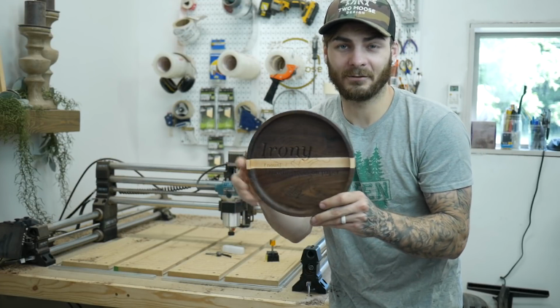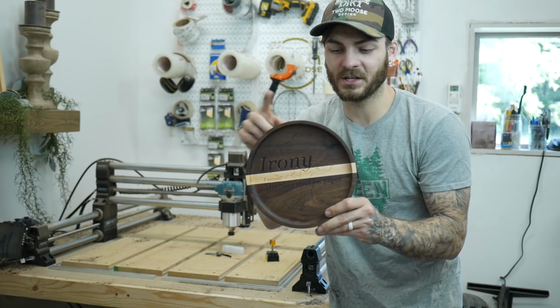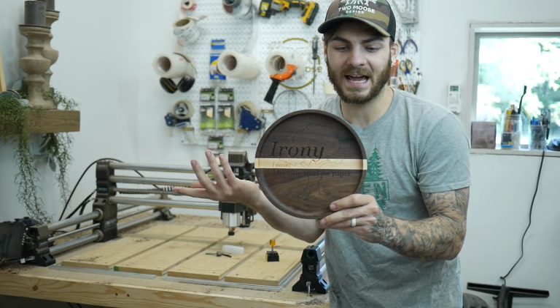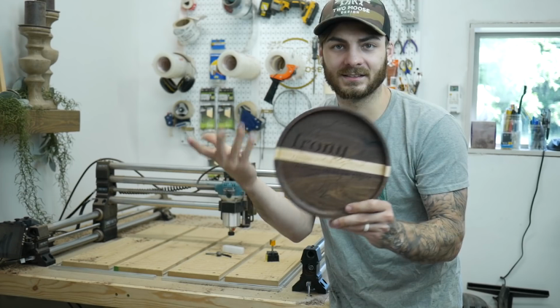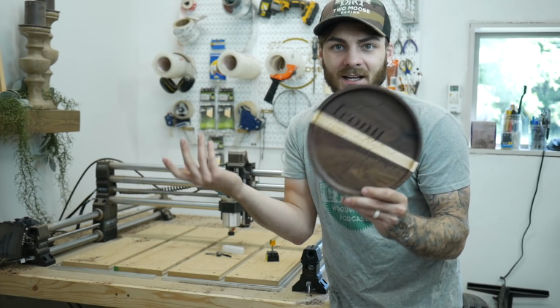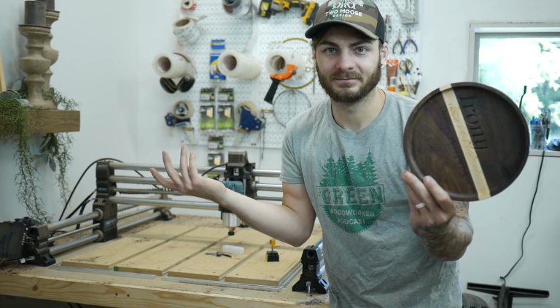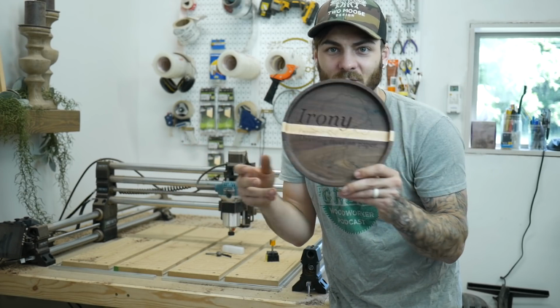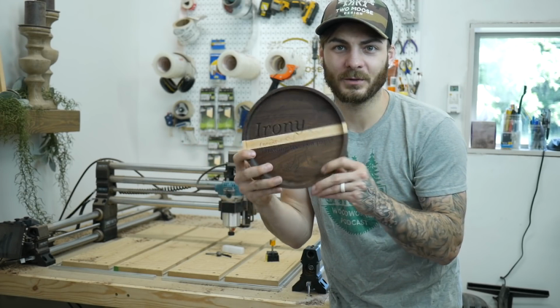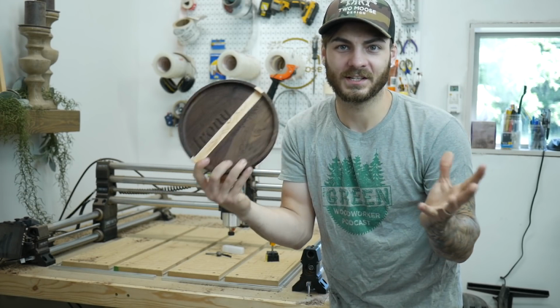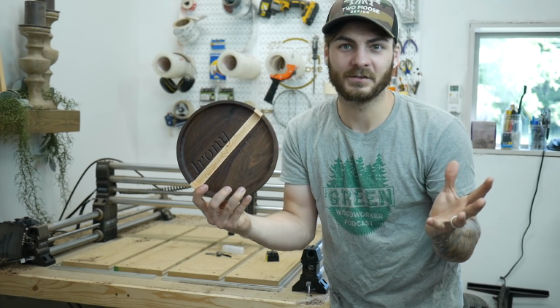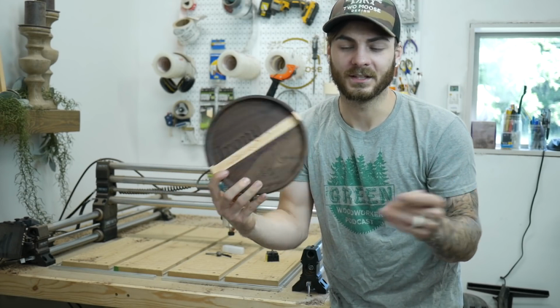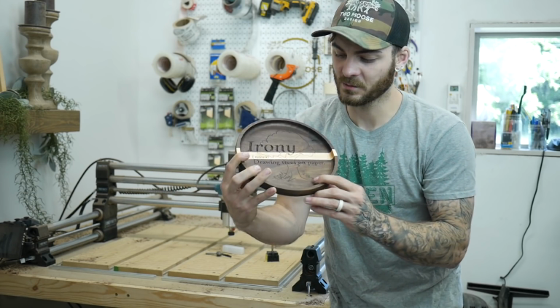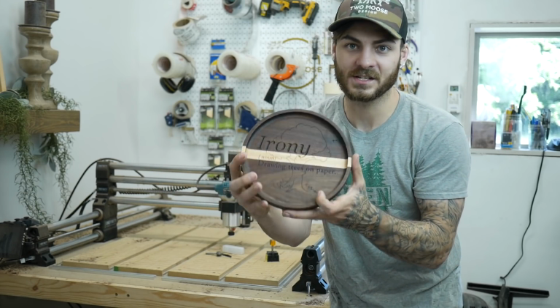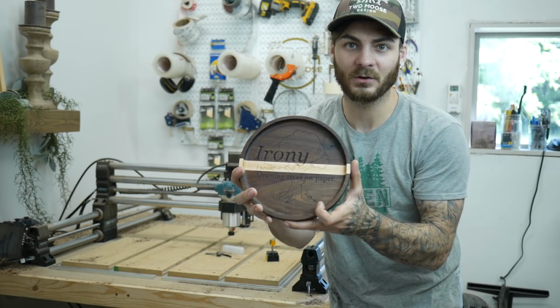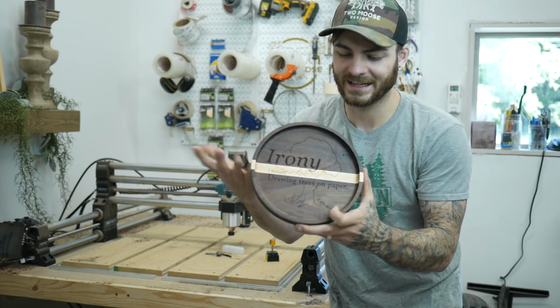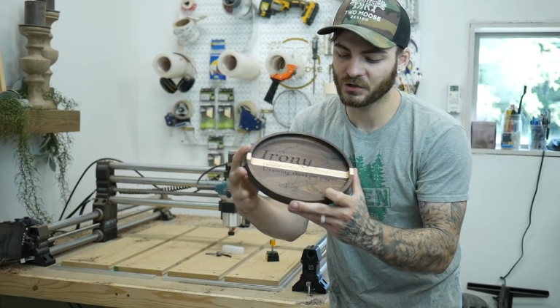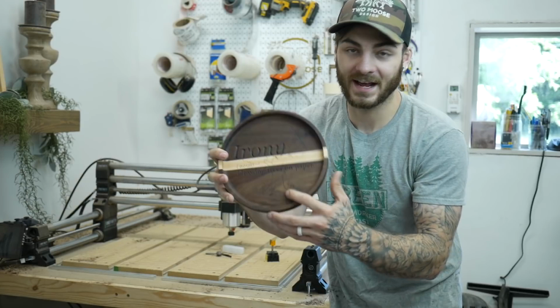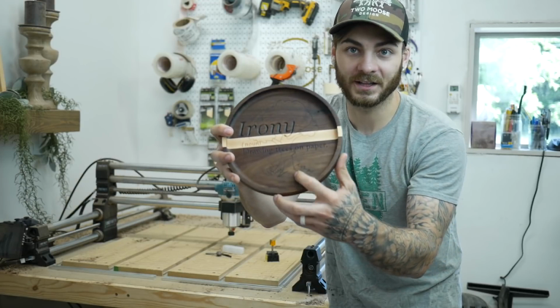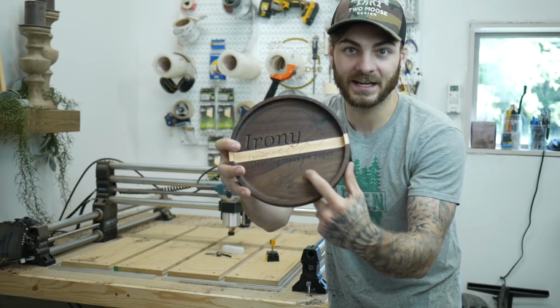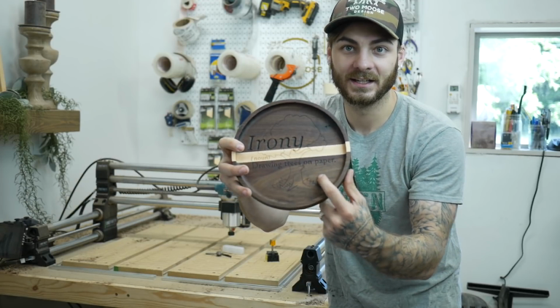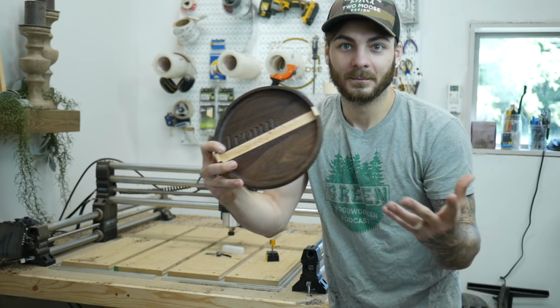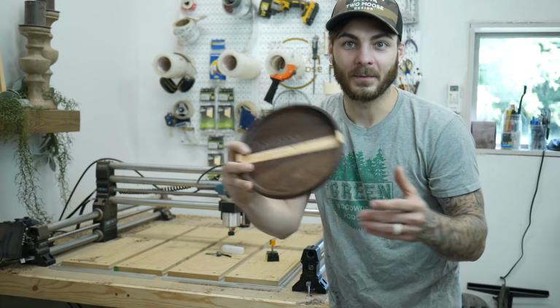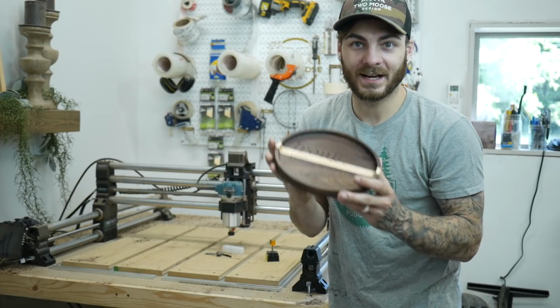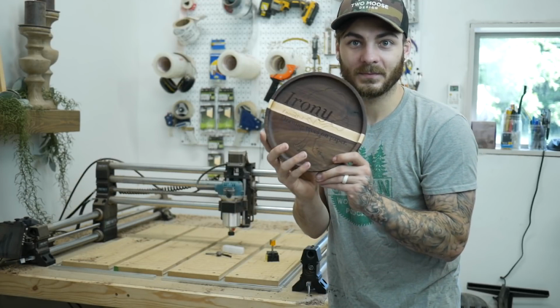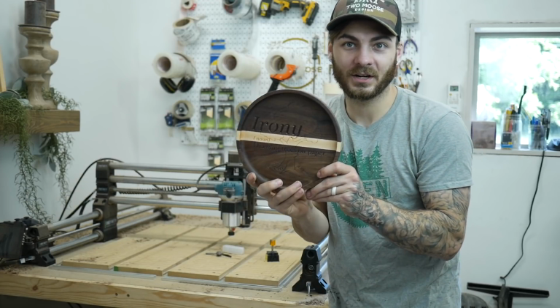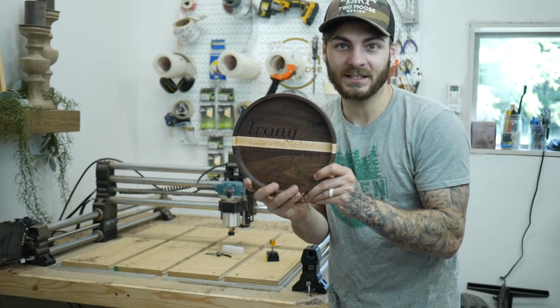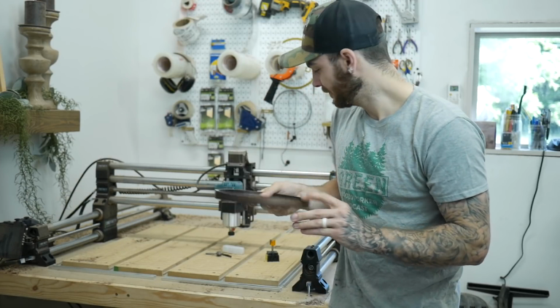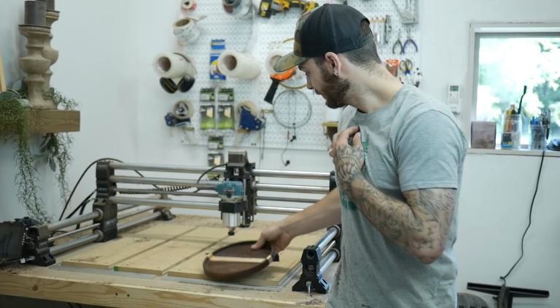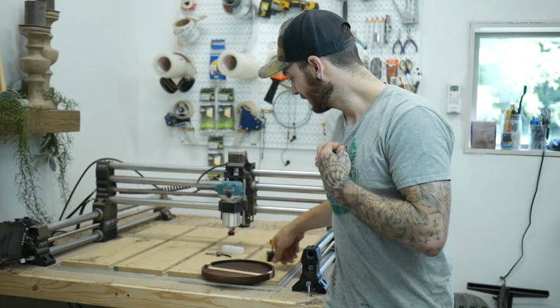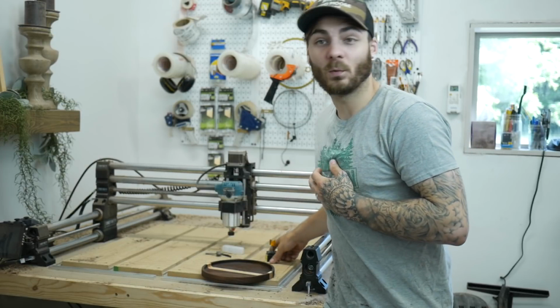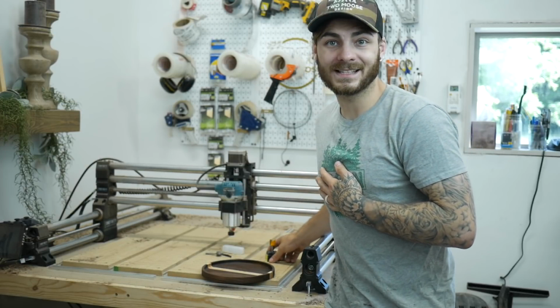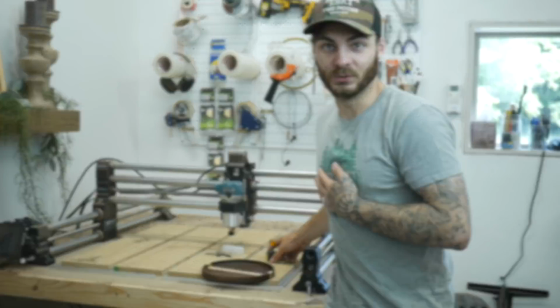I've cut them in the shape of cats — you can get as creative as you want with these. This one's just a simple round one, about eight inches, and it has a funny little saying in it. I'll show you guys how we're going to cut these and what bits I used.